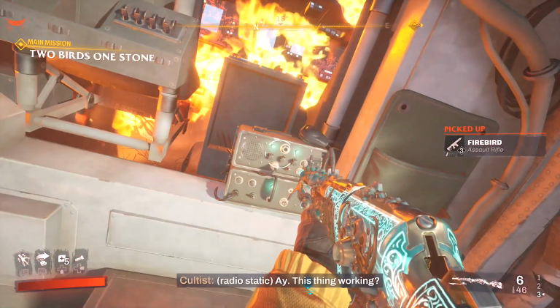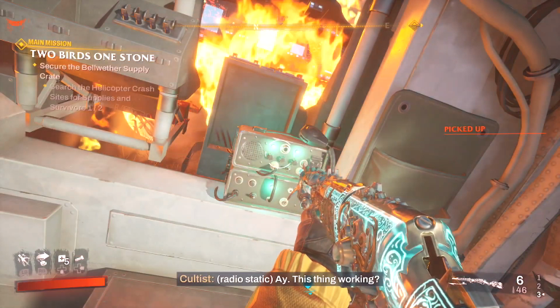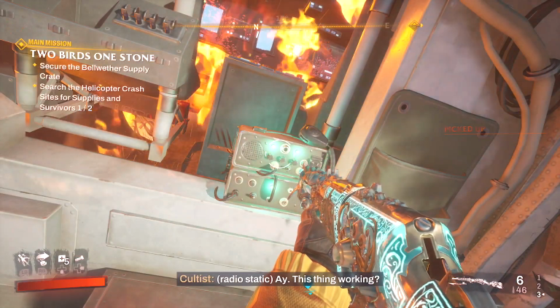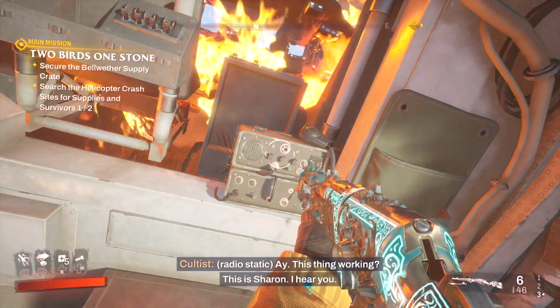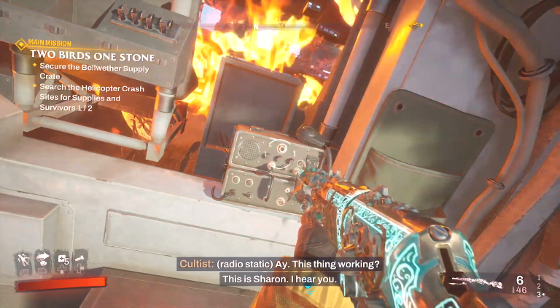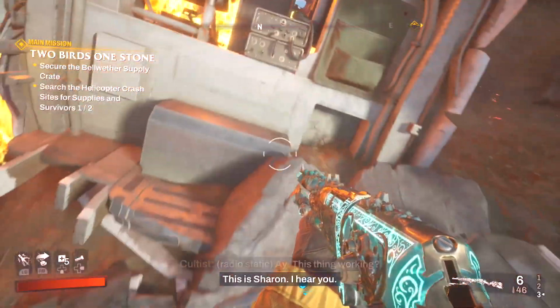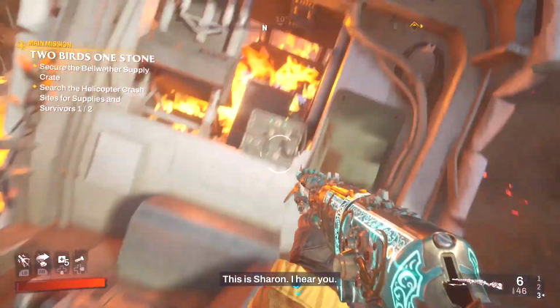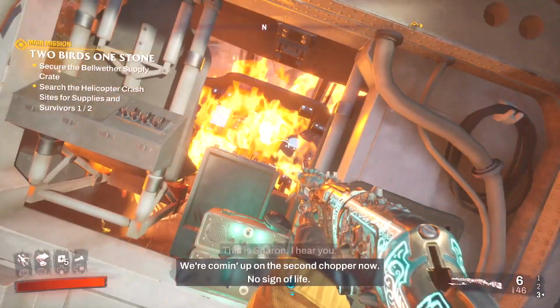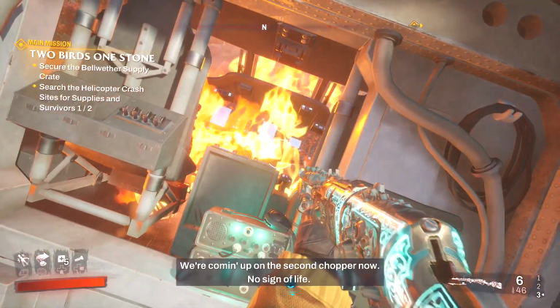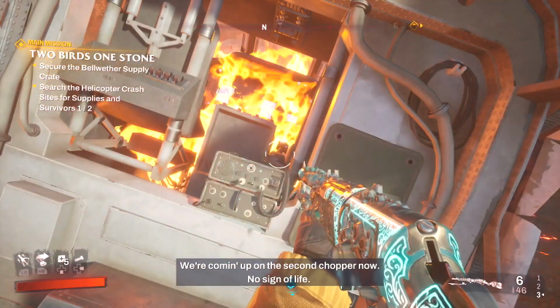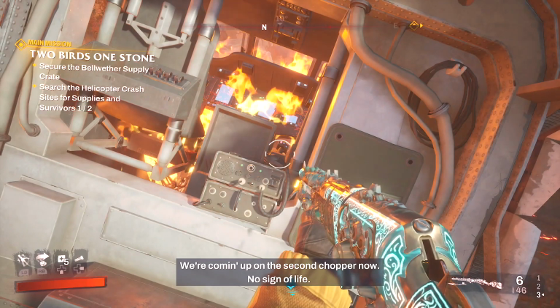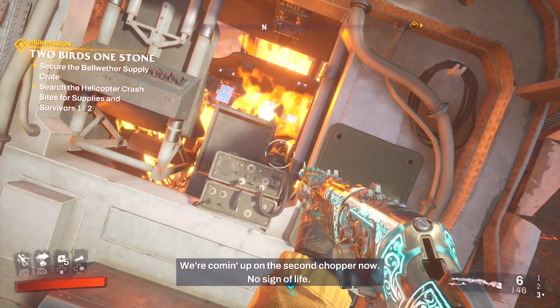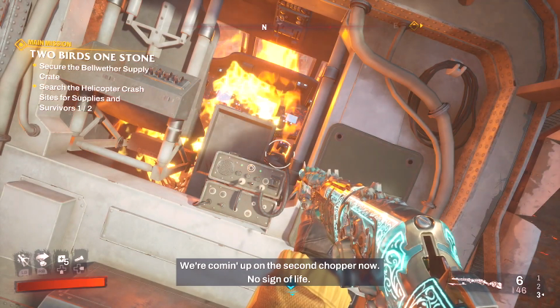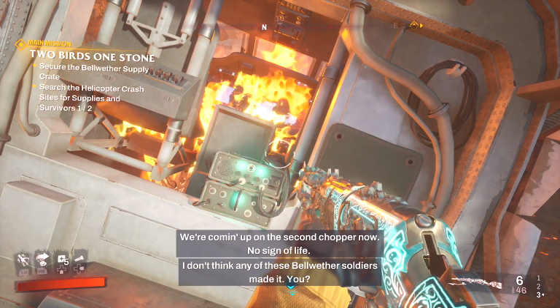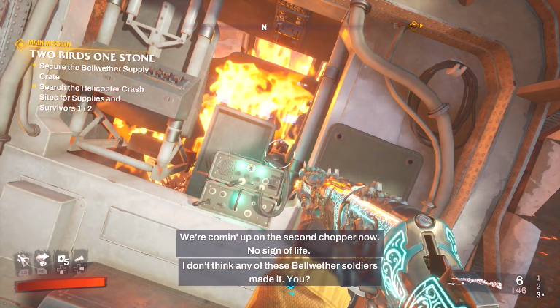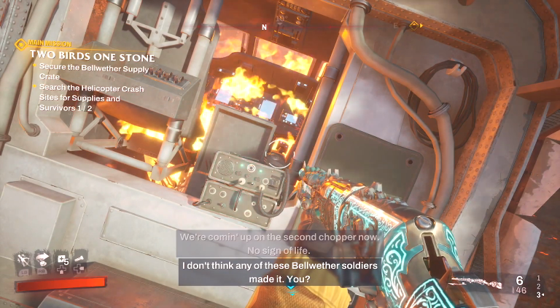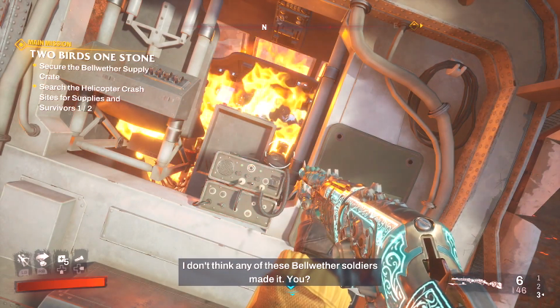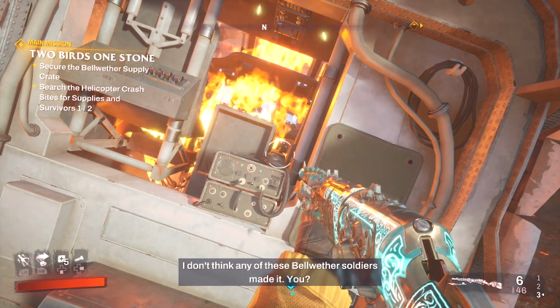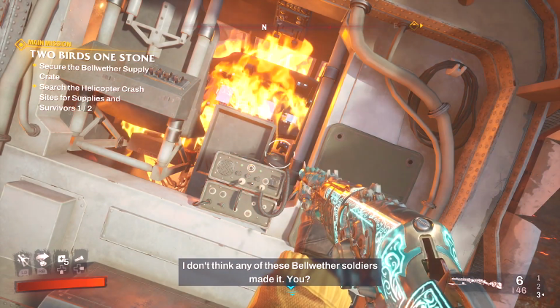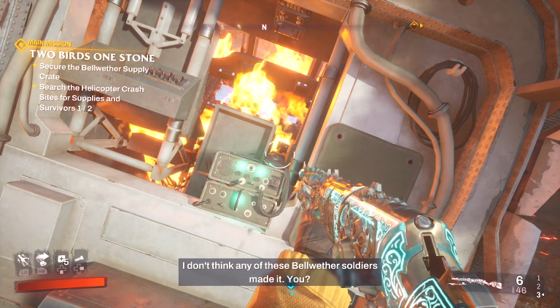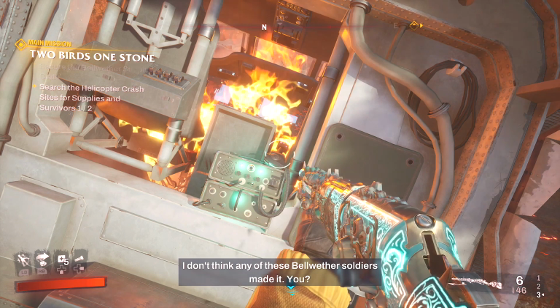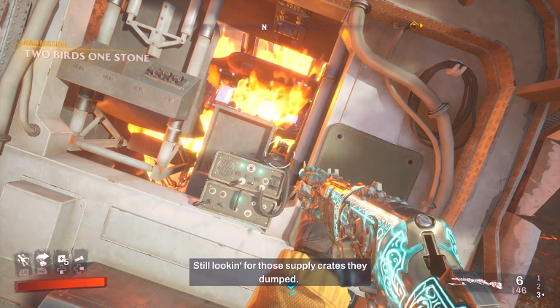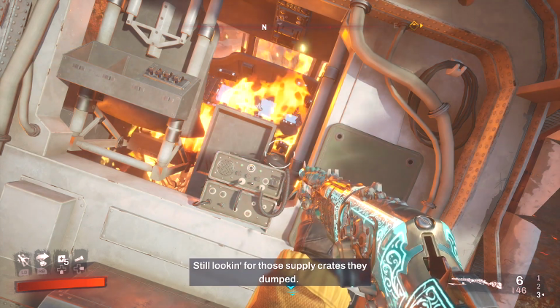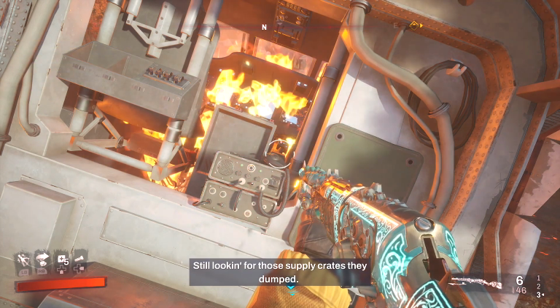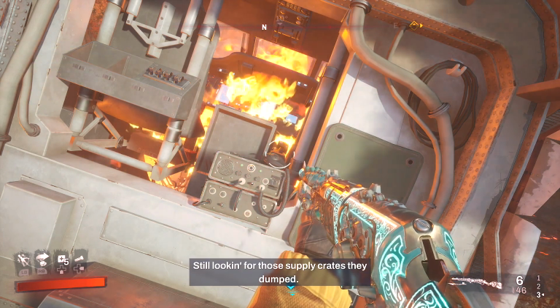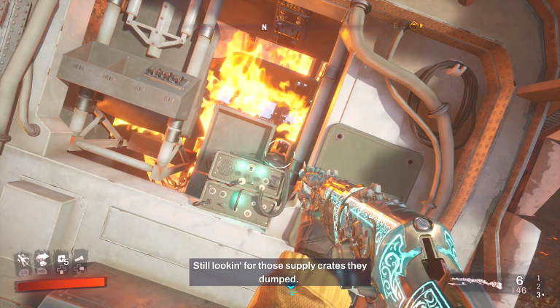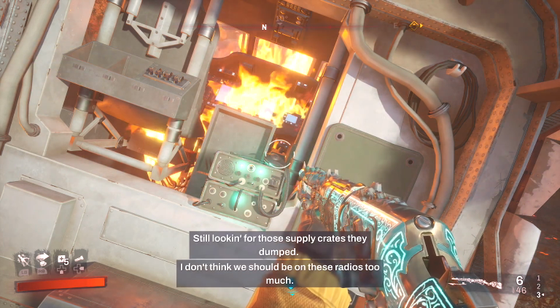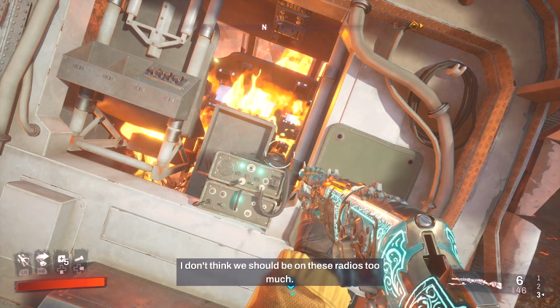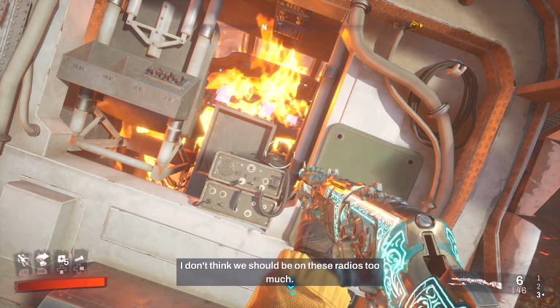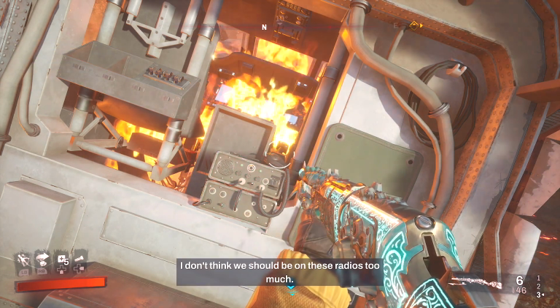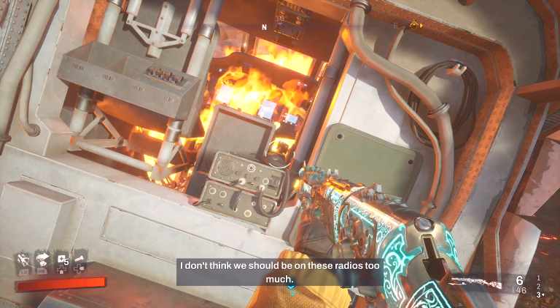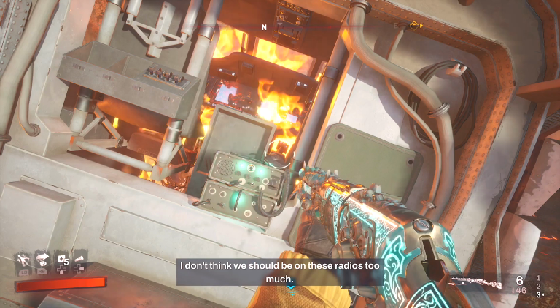Here's the first radio at the first crash site — well, not the first, but the higher one on the map. This is the first one that I found and it's right here on this part of the helicopter. Just go listen to that and it finishes out this area, and then you can go to the next crash to find that one.